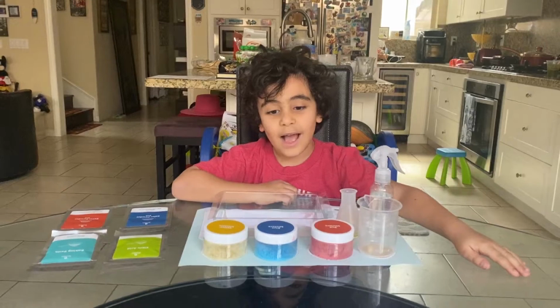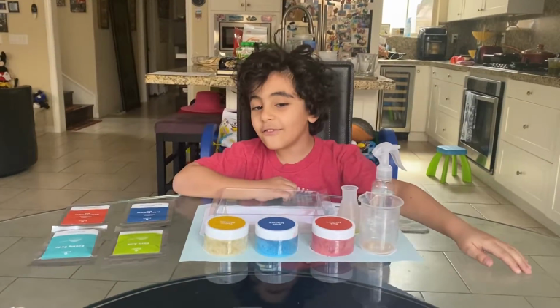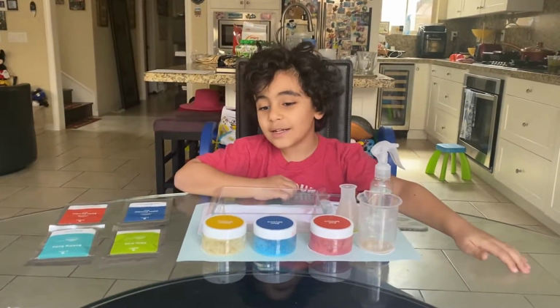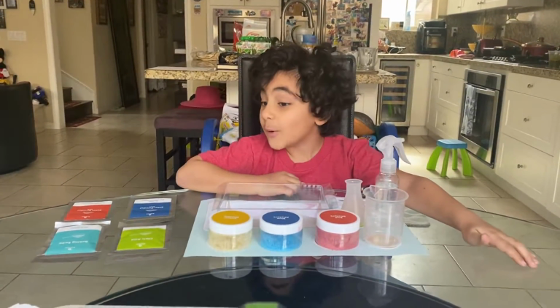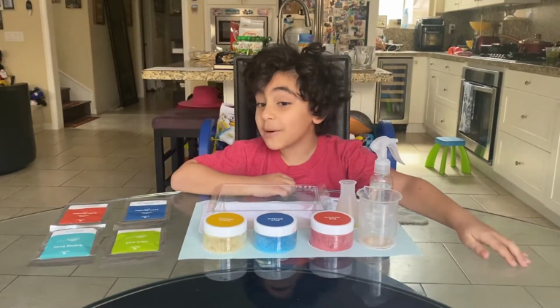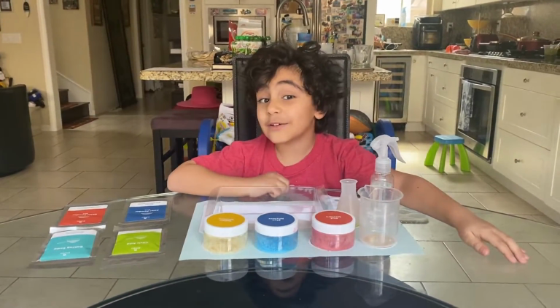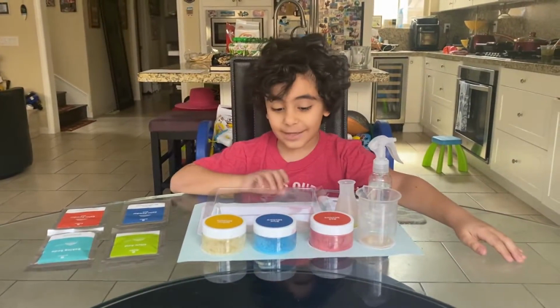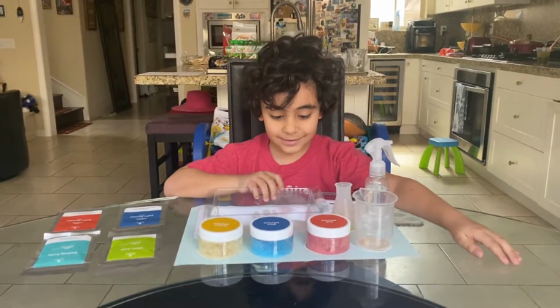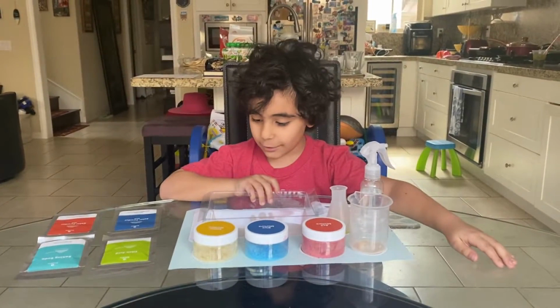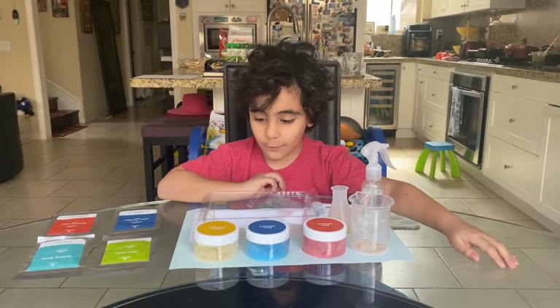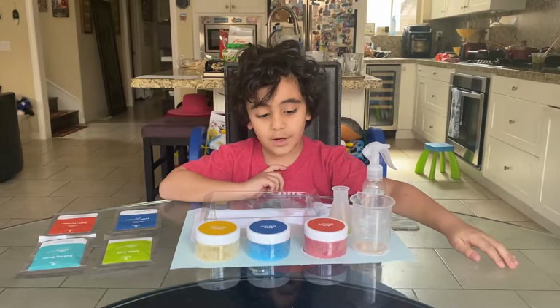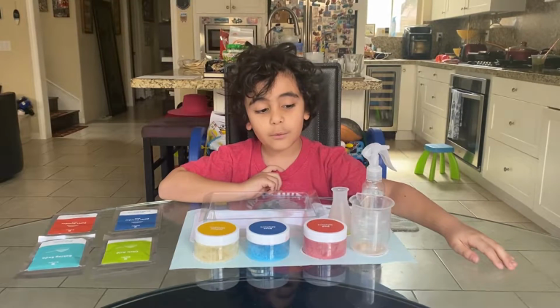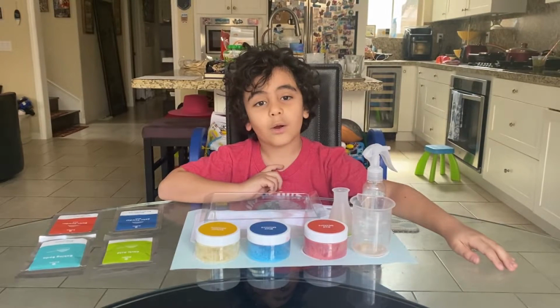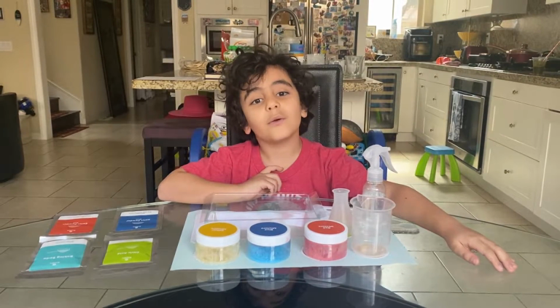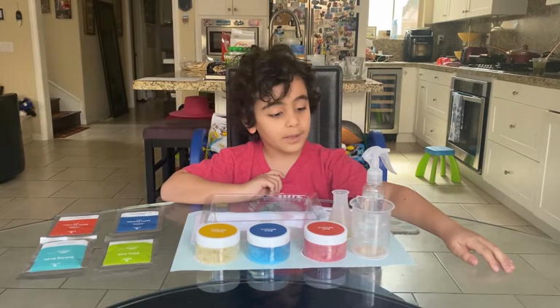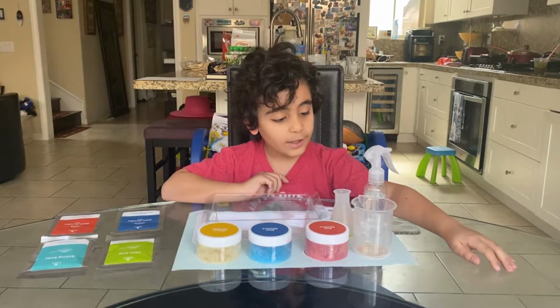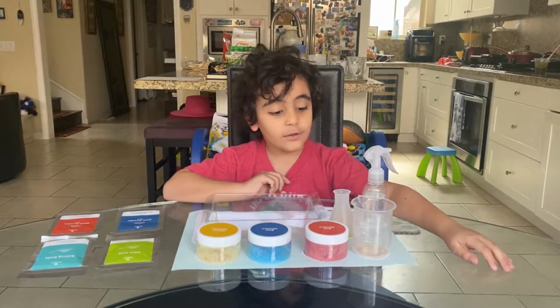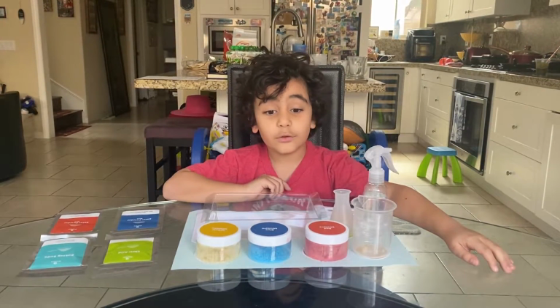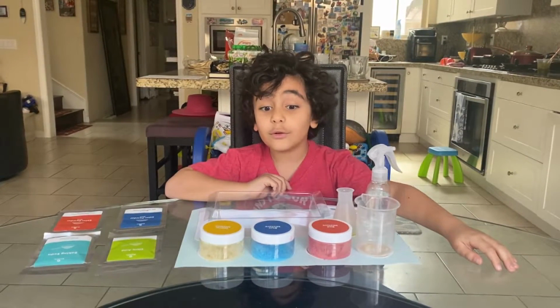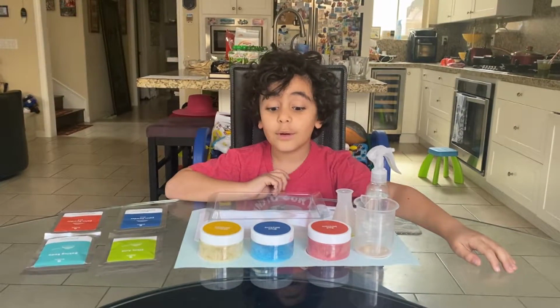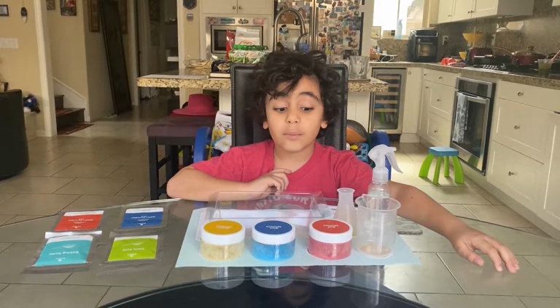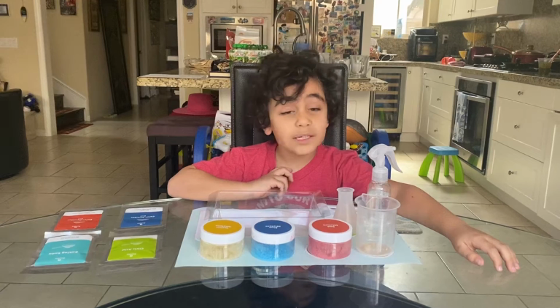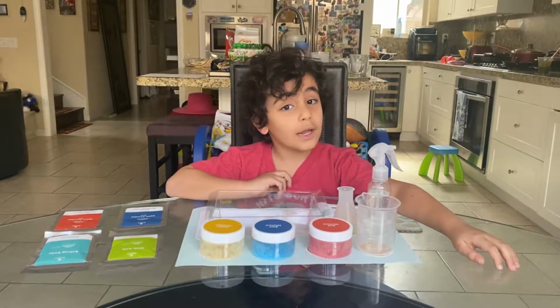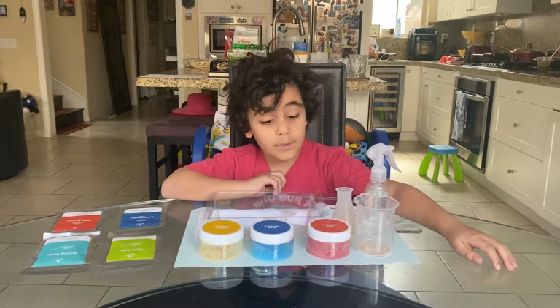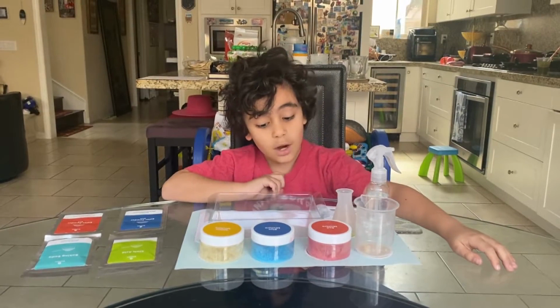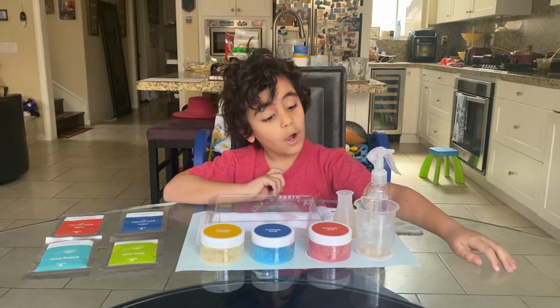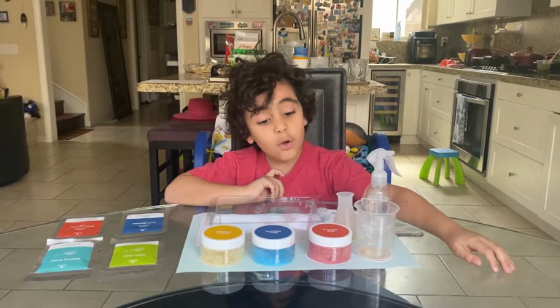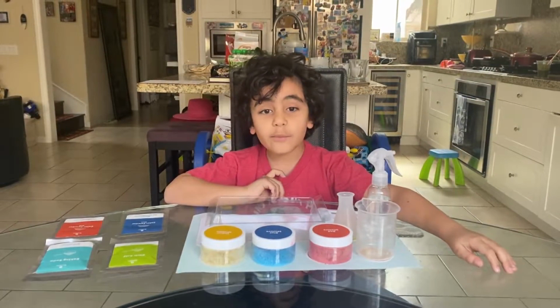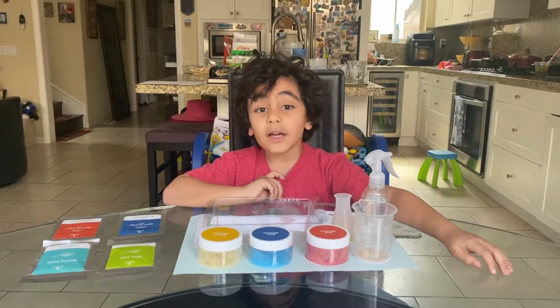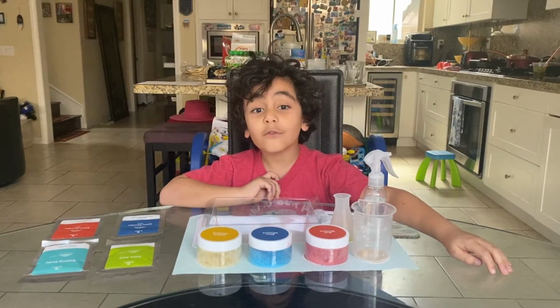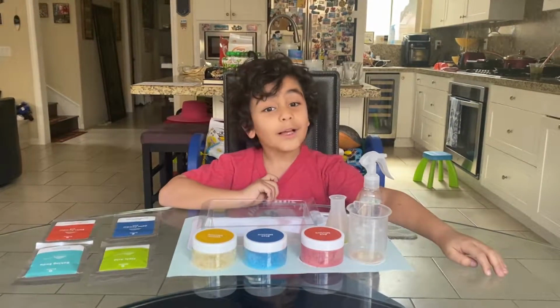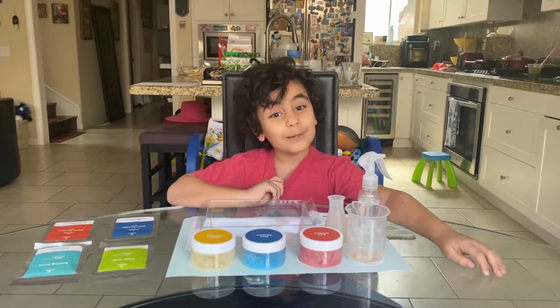Hi everybody, welcome to Michael's Scientist Show, where we will be learning to make blue mixture and red mixture, but also we will make colorful chemistry.